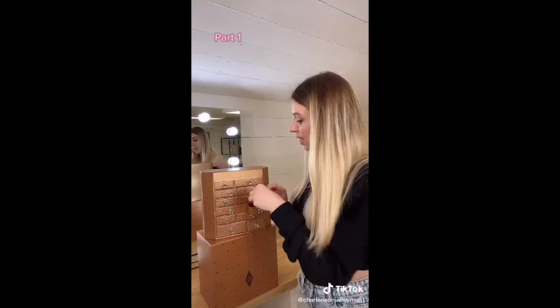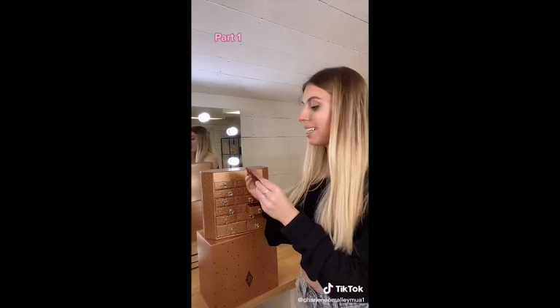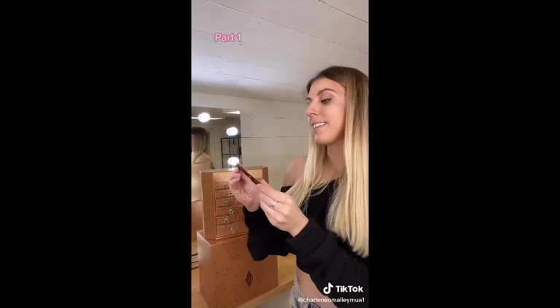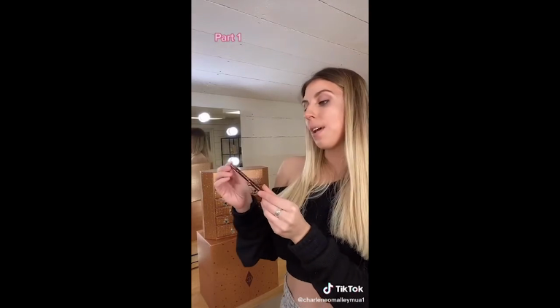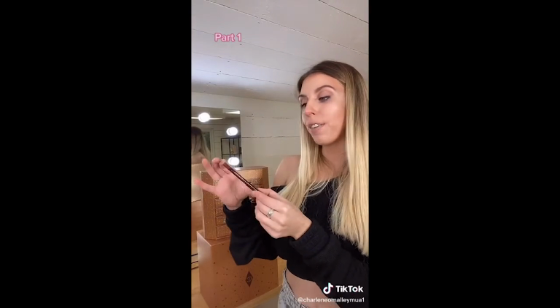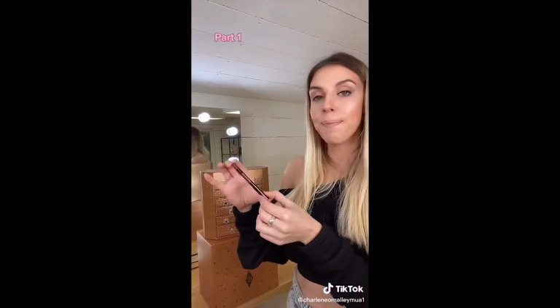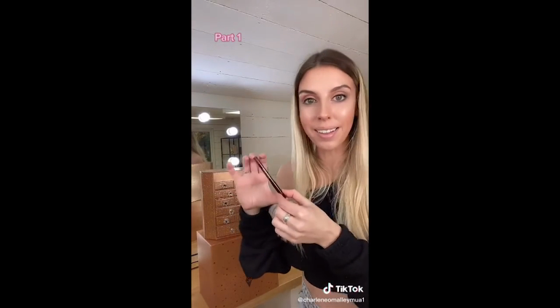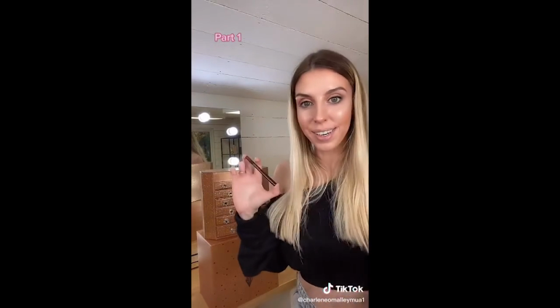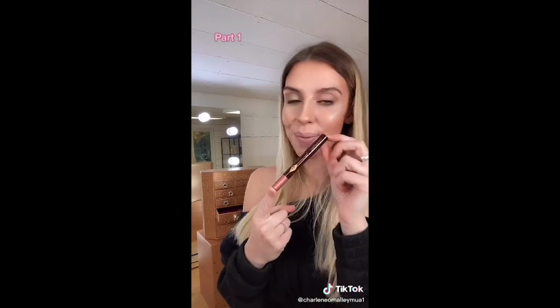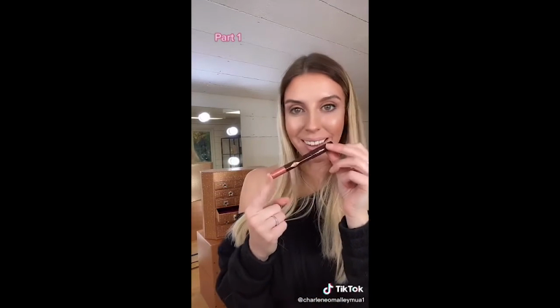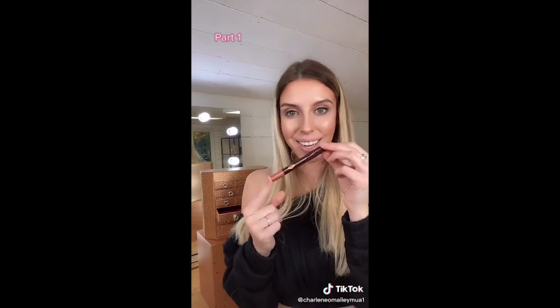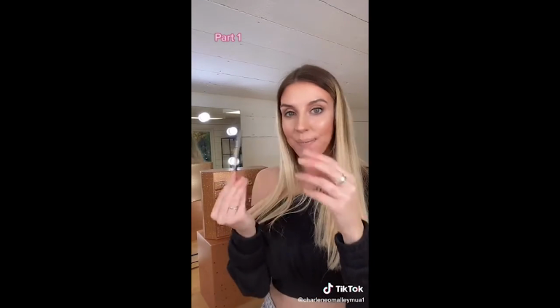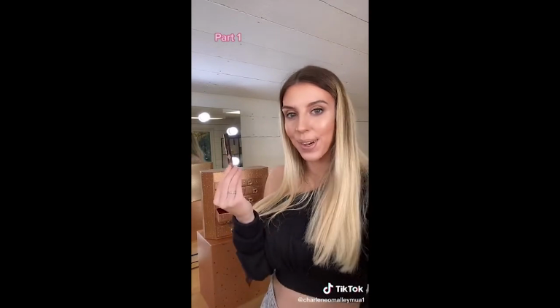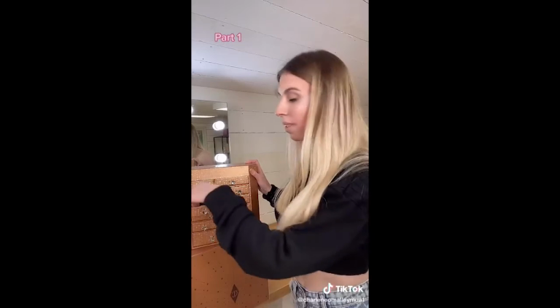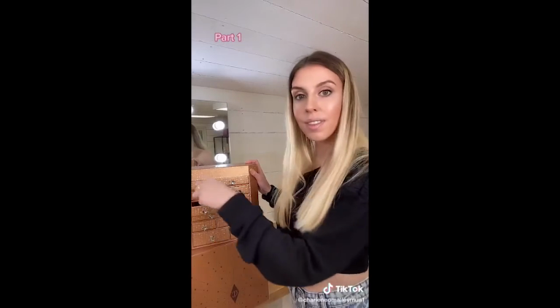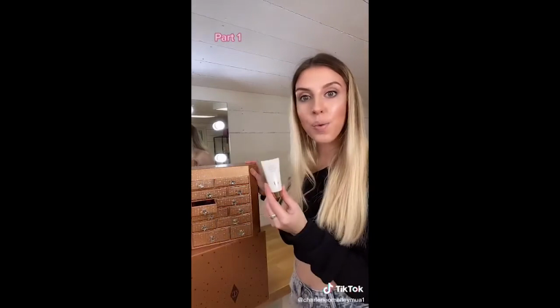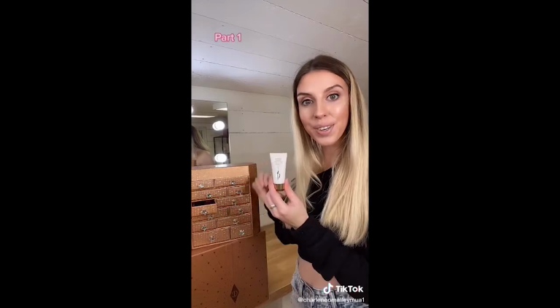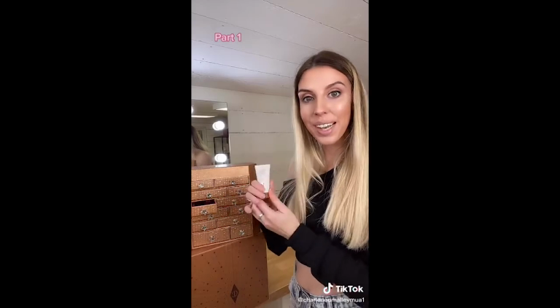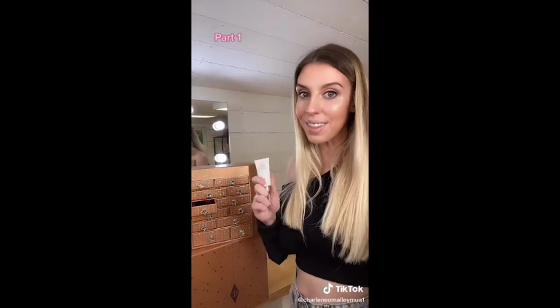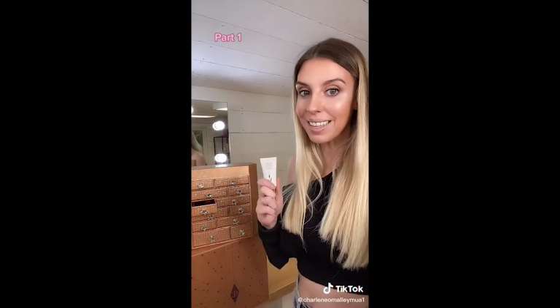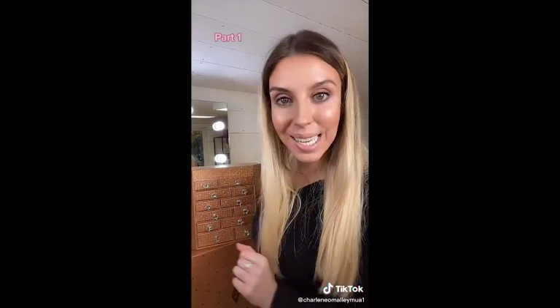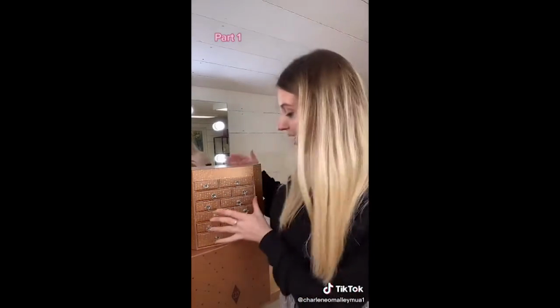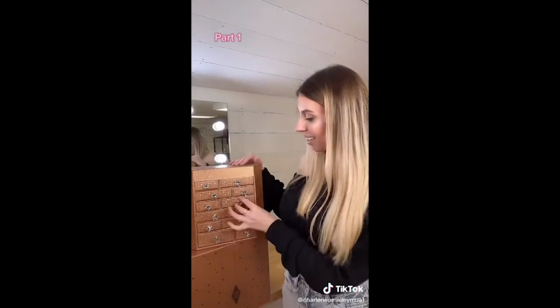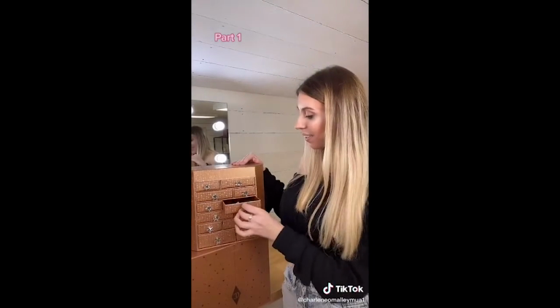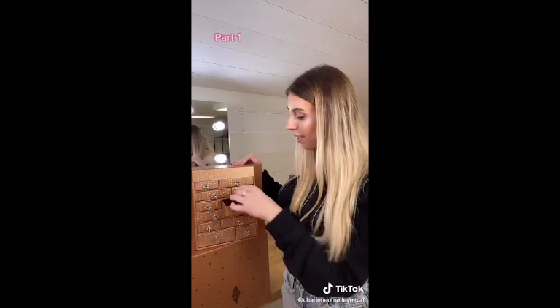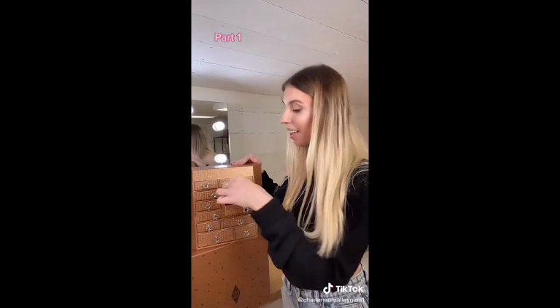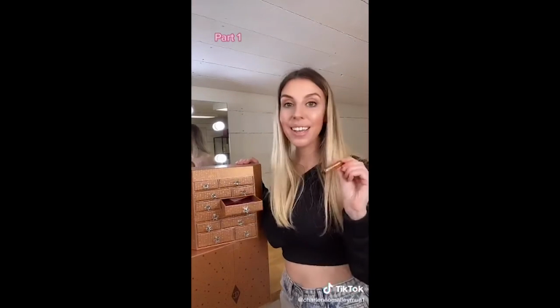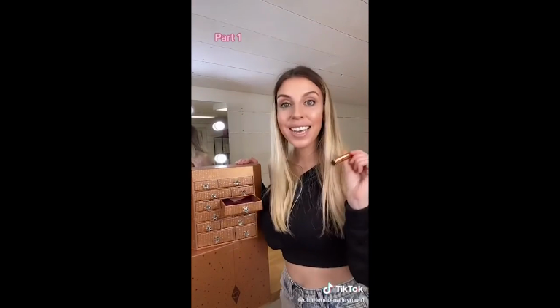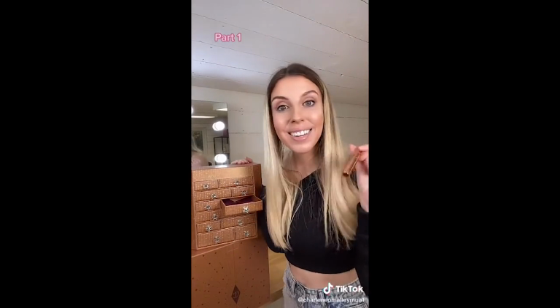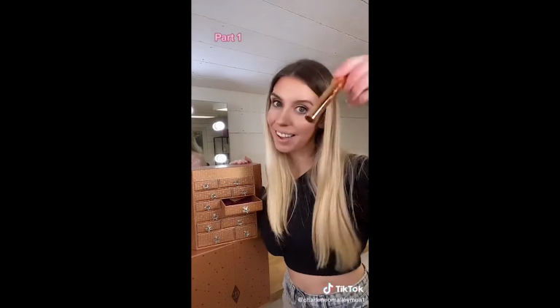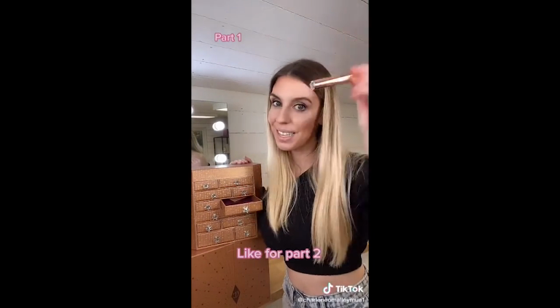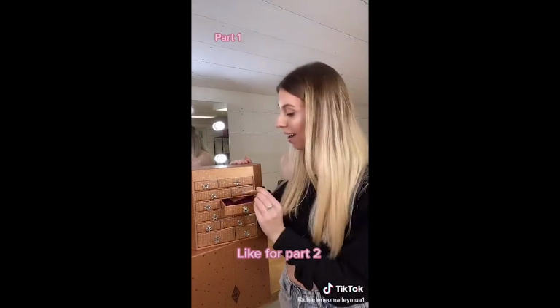Walk of Shame eyeliner, Yellow Chameleon eyeshadow, and Pillow Talk. Wonderglow — I love this. Next box! Legendy Lashes — I love this mascara.